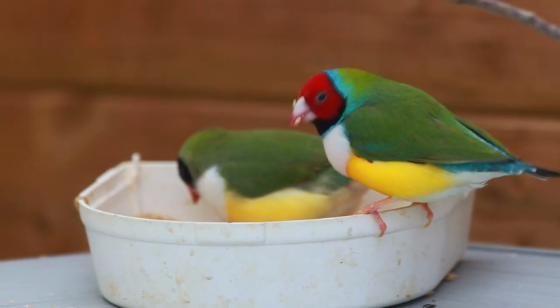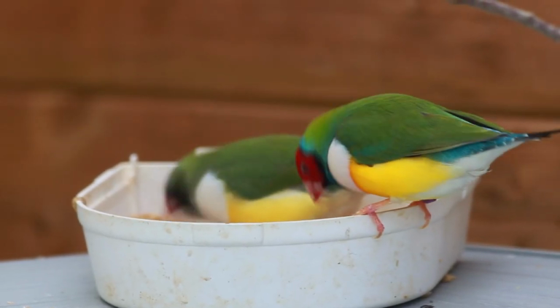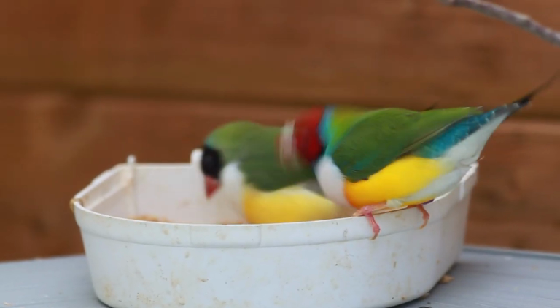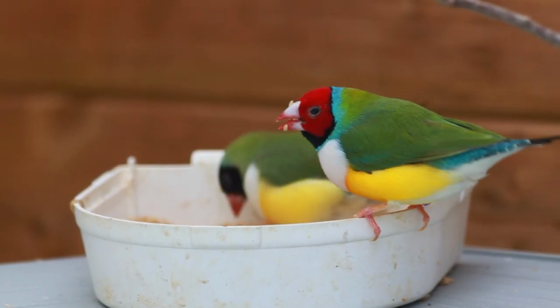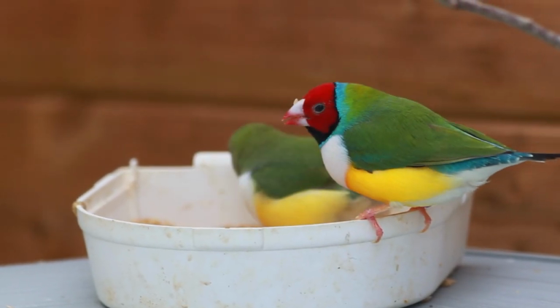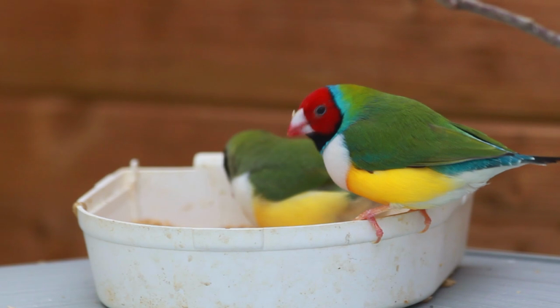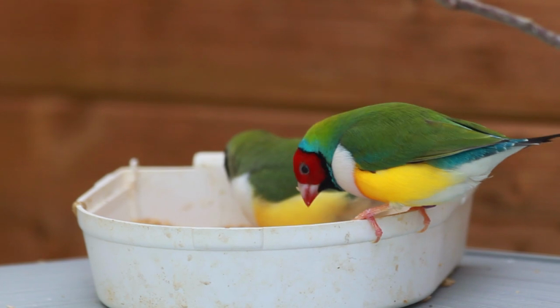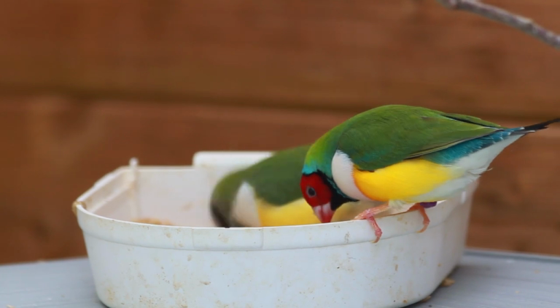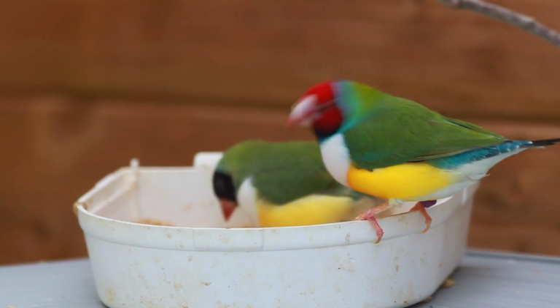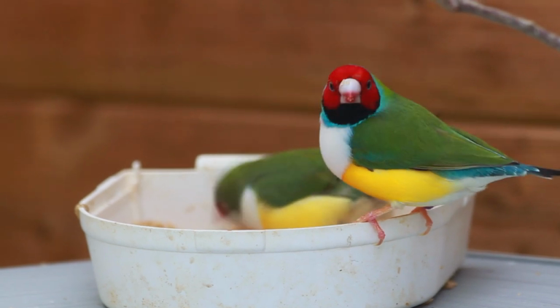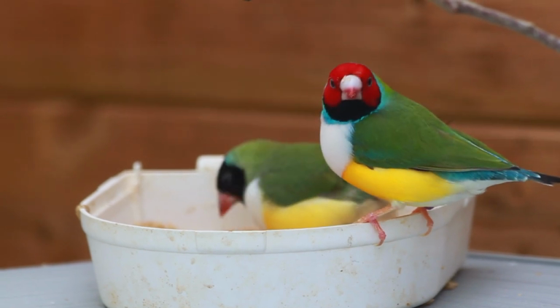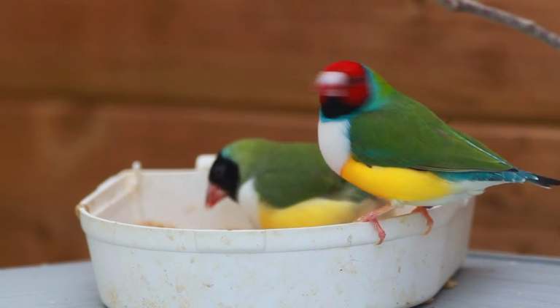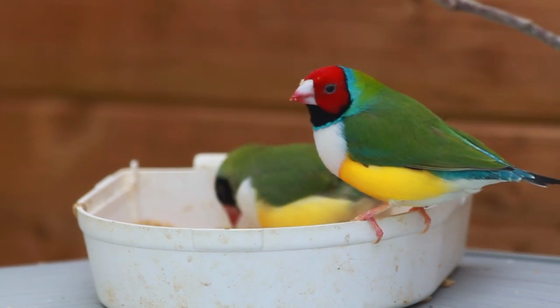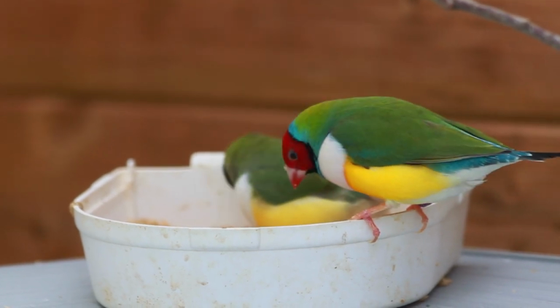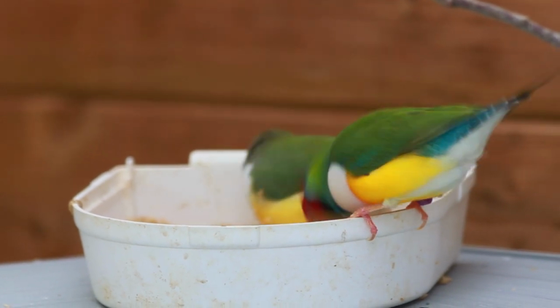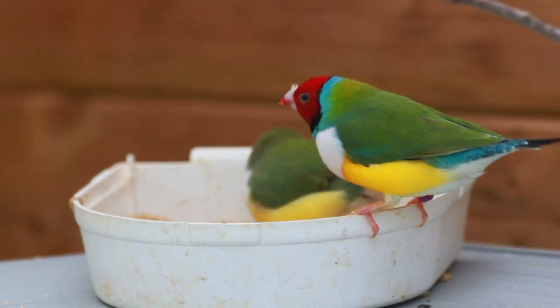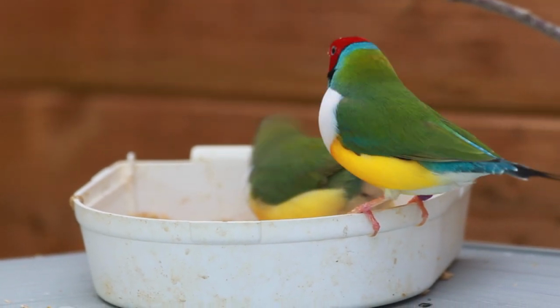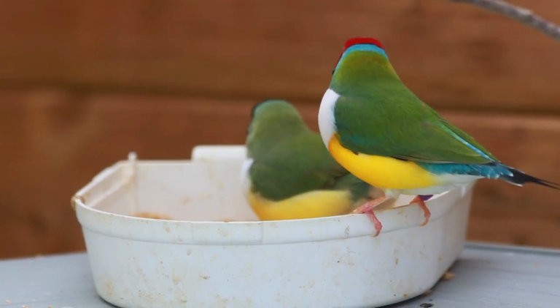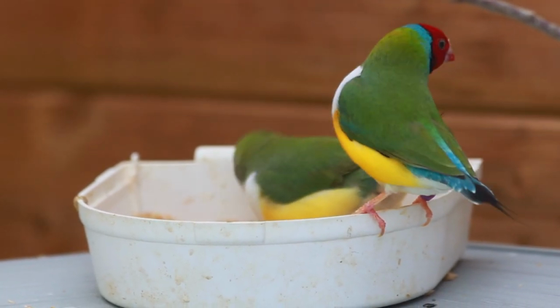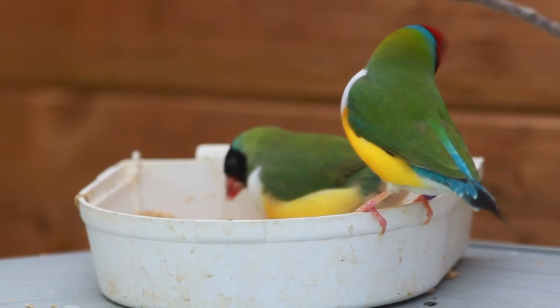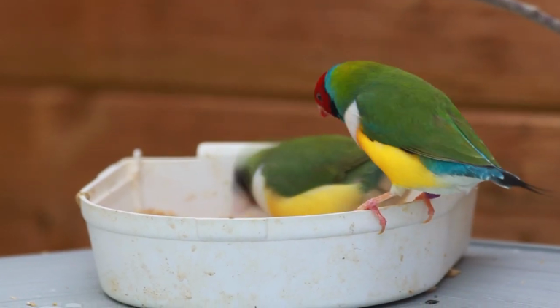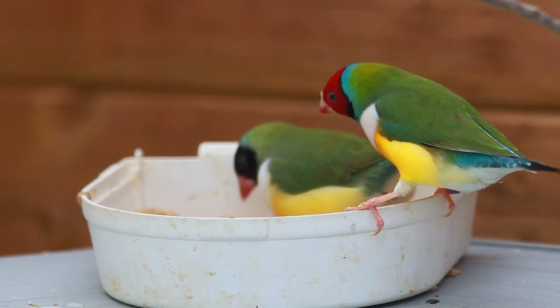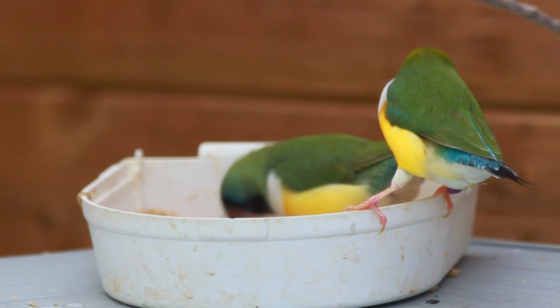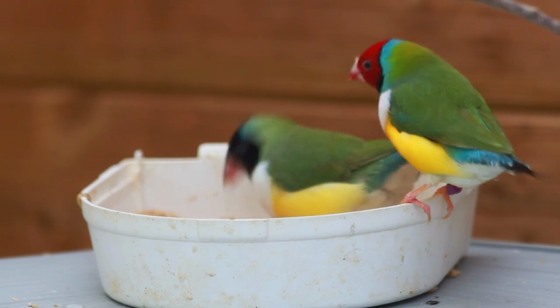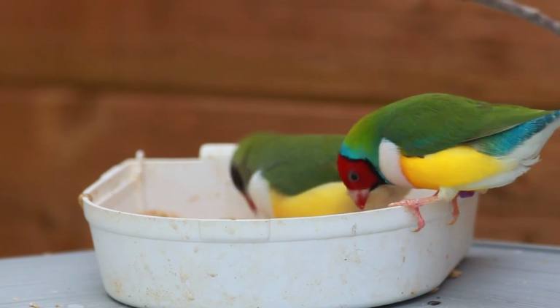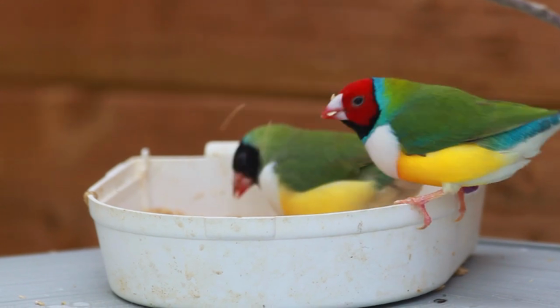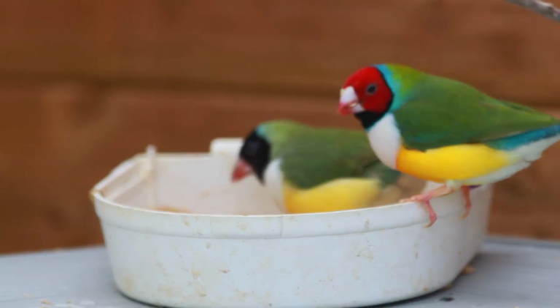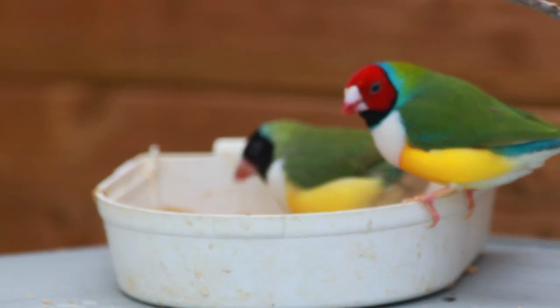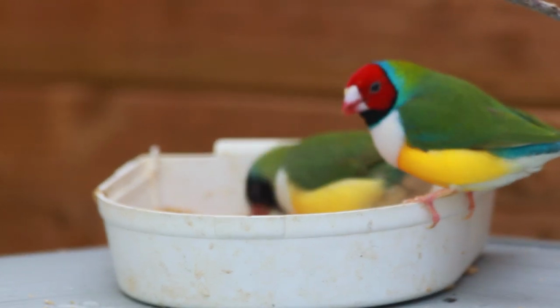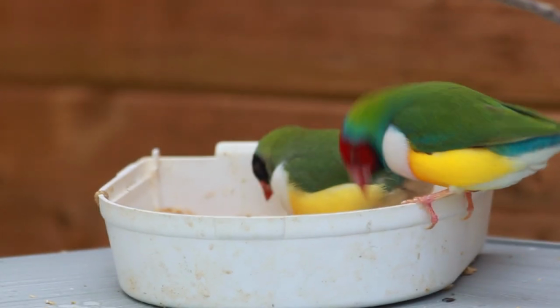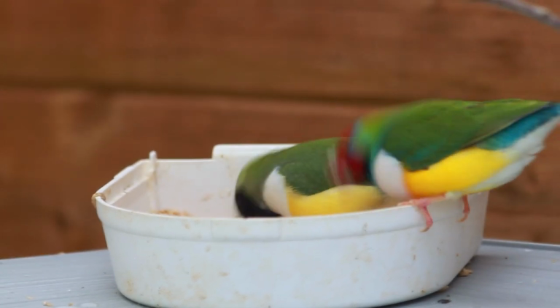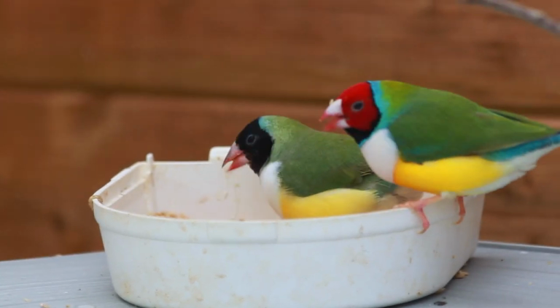It's never wise to move your birds during the molting phase, but I had no choice. Fortunately they continued their molt and they look fantastic again.